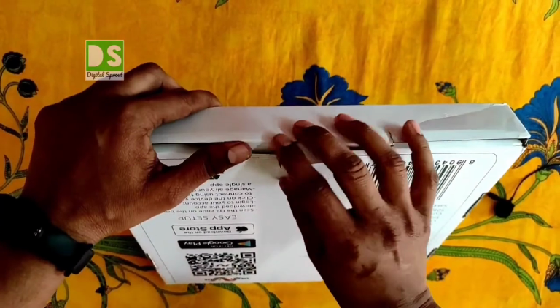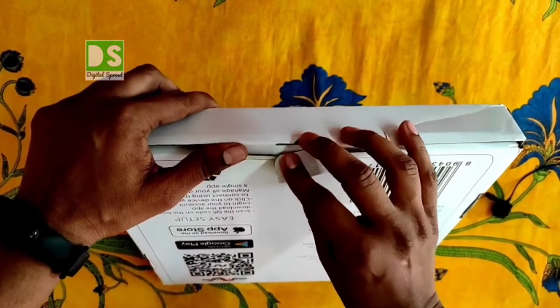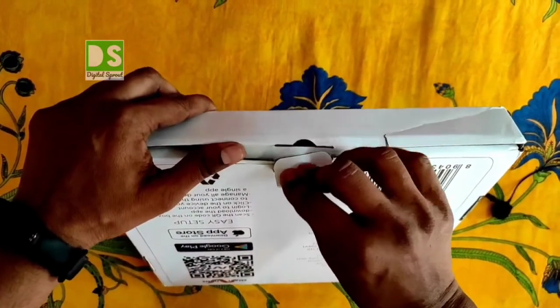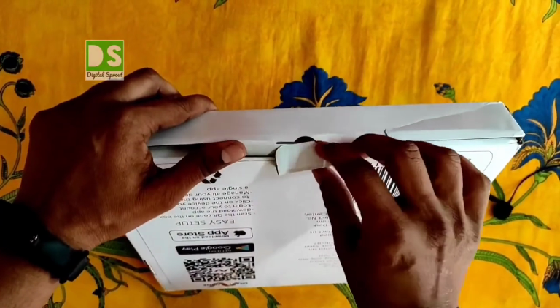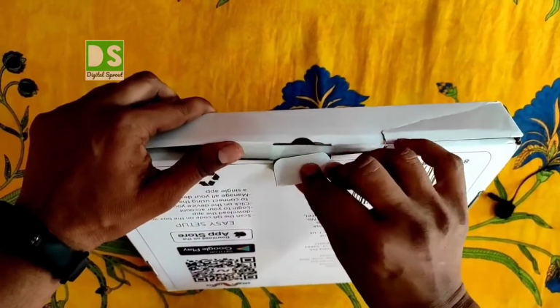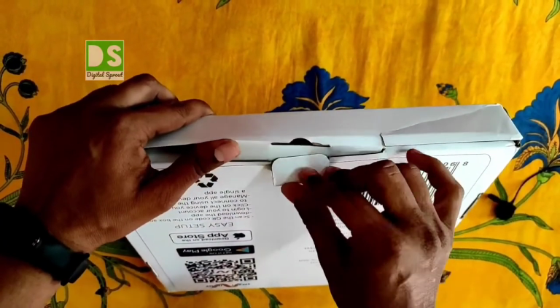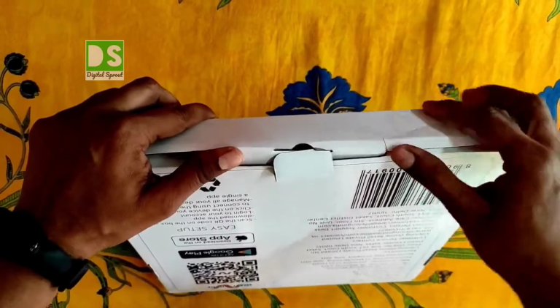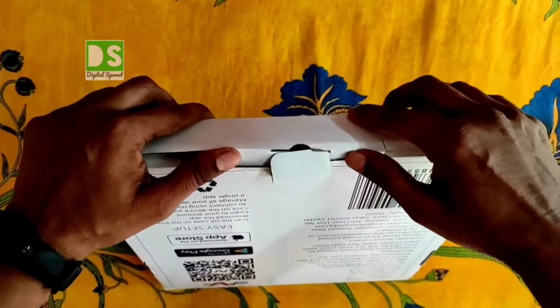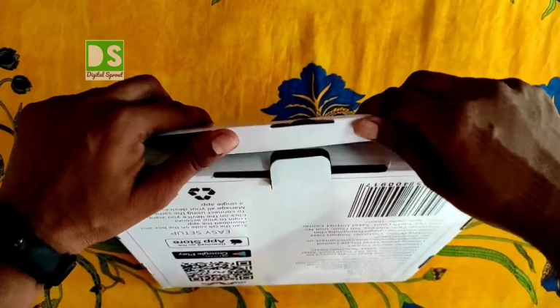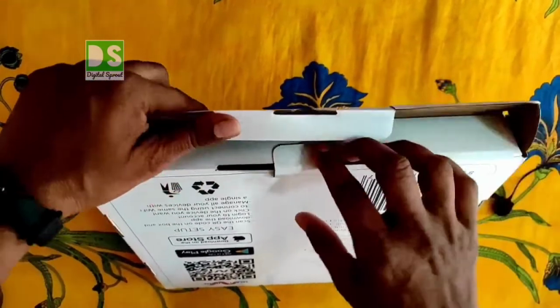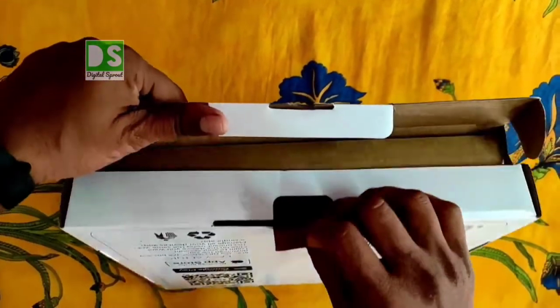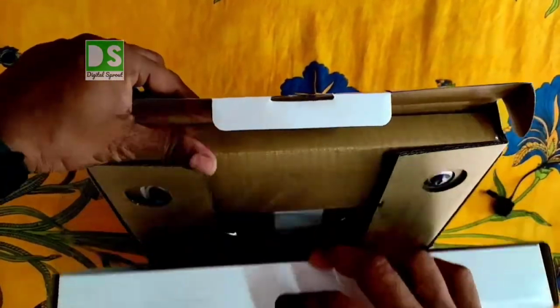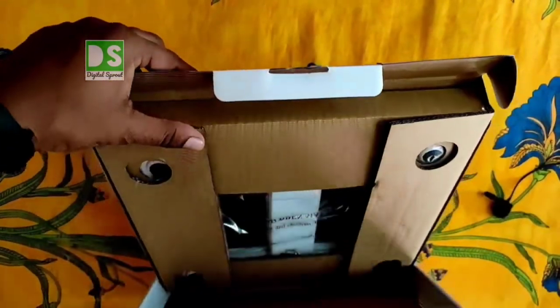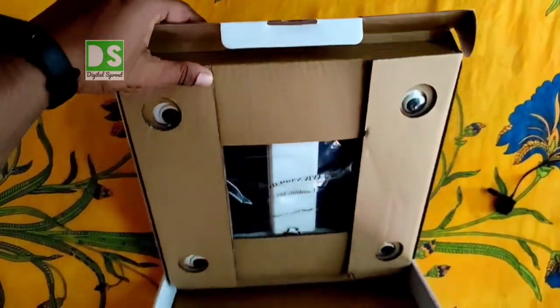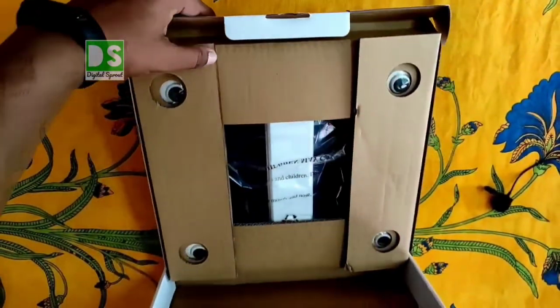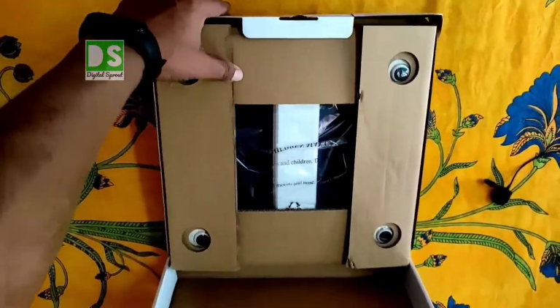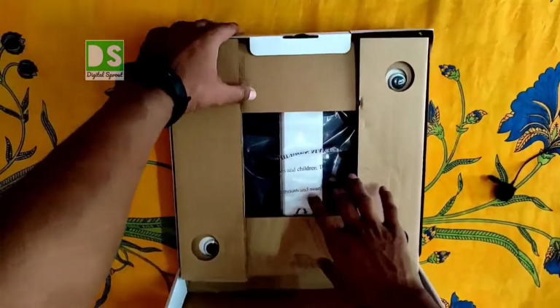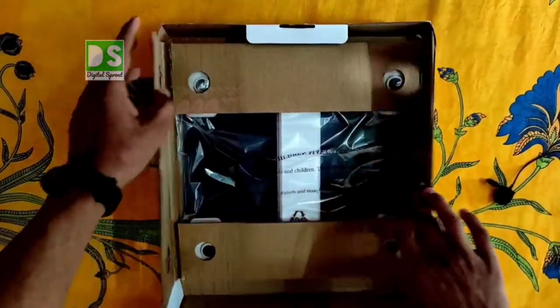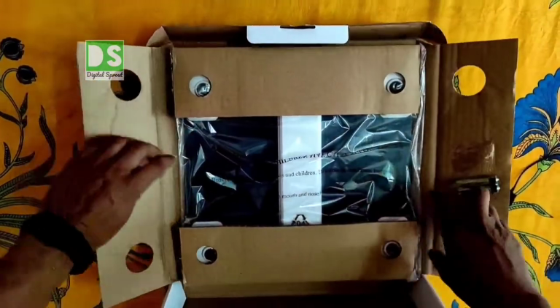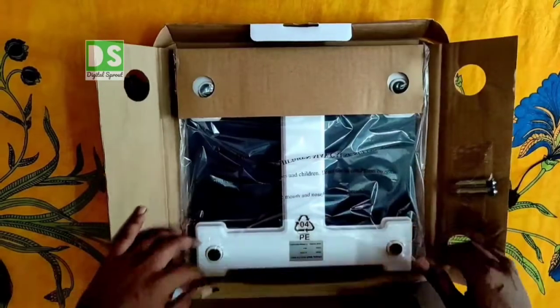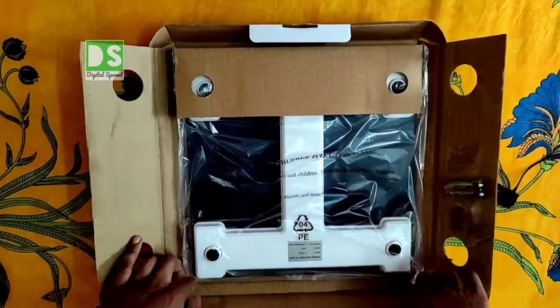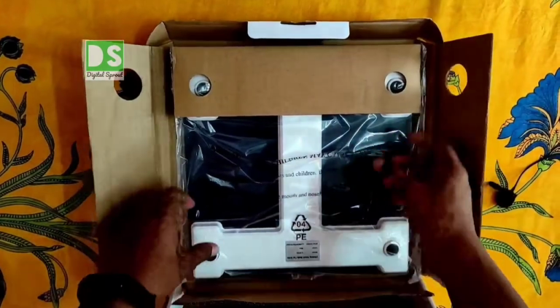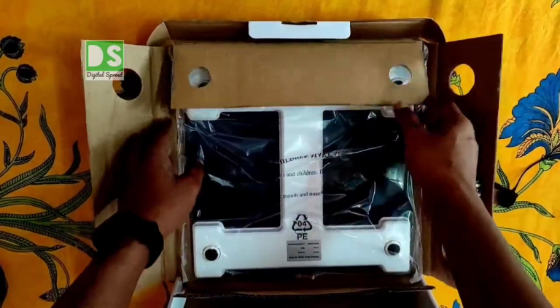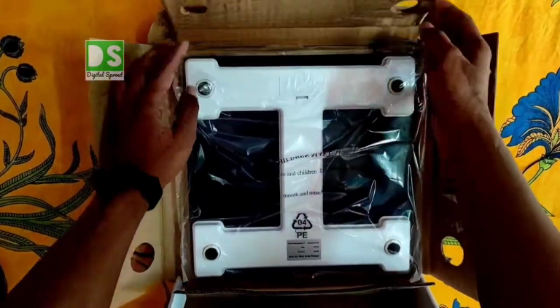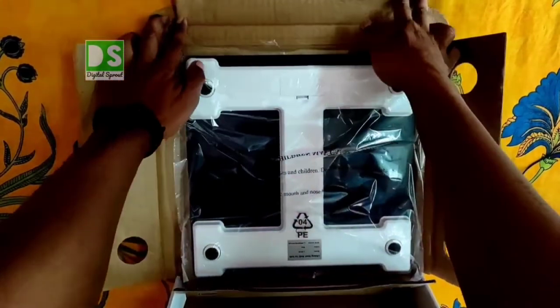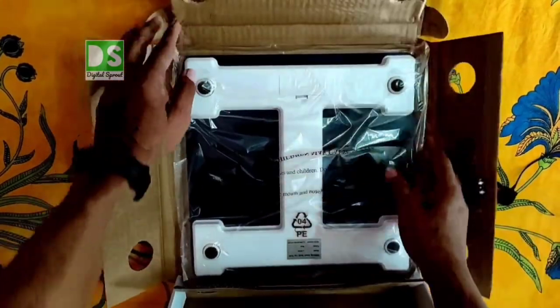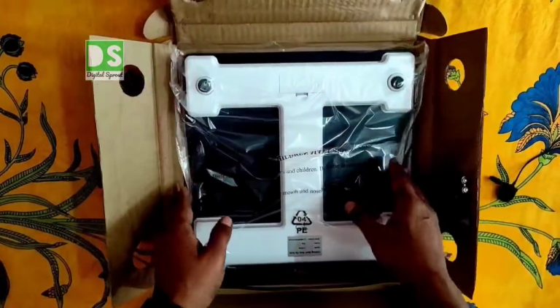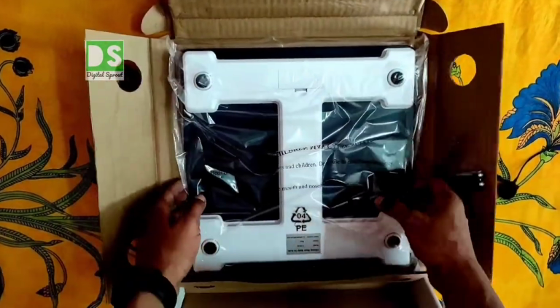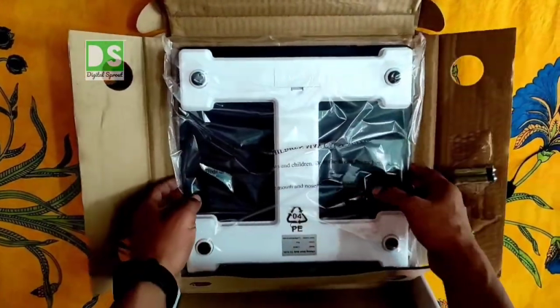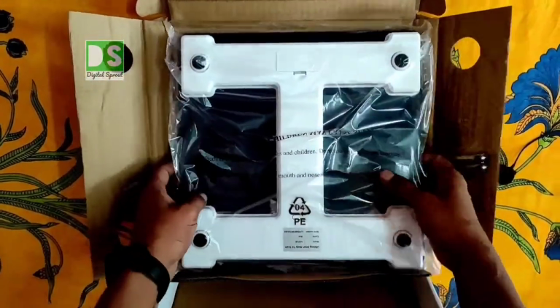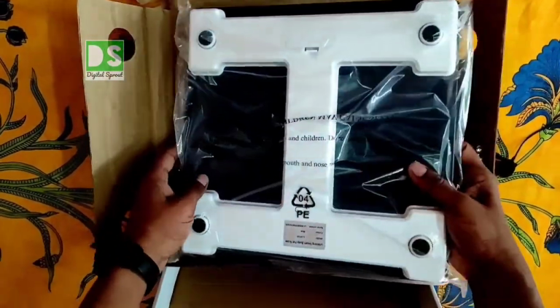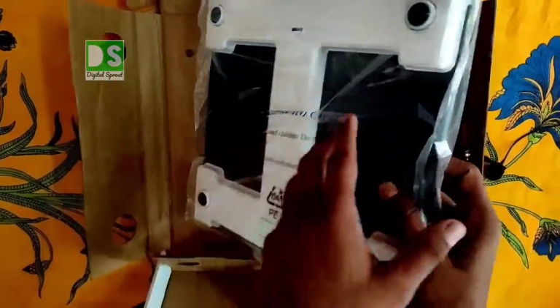Now let us open the box. The company seal on the box pack is missing here. However, the packaging is really good. The design is also different from other weighing scales I have seen in the market.